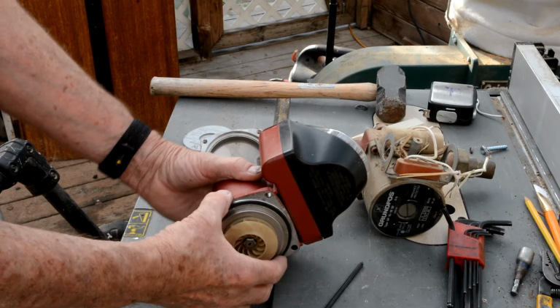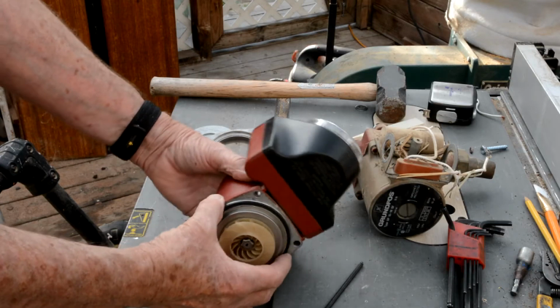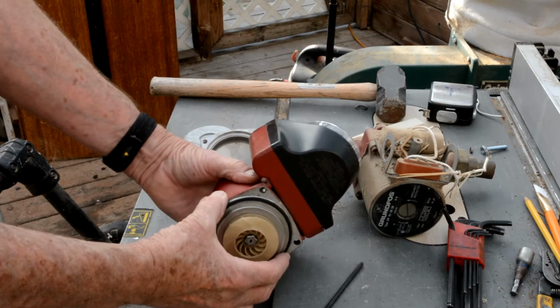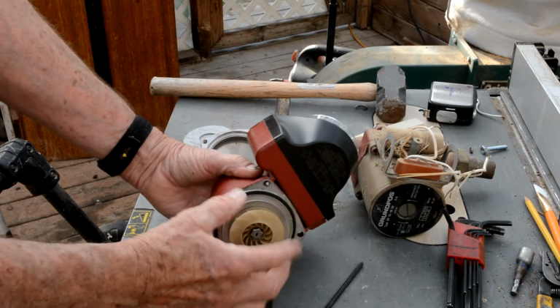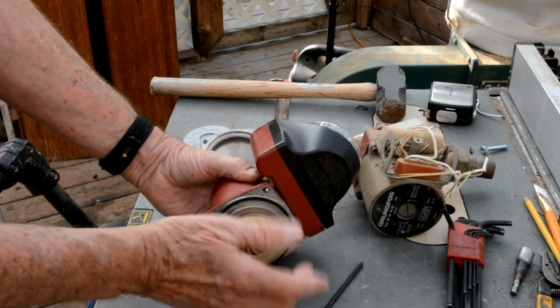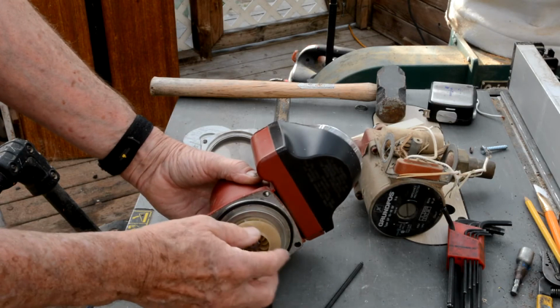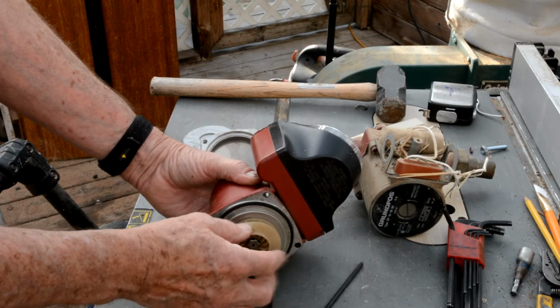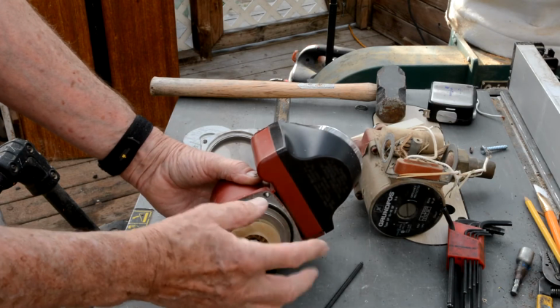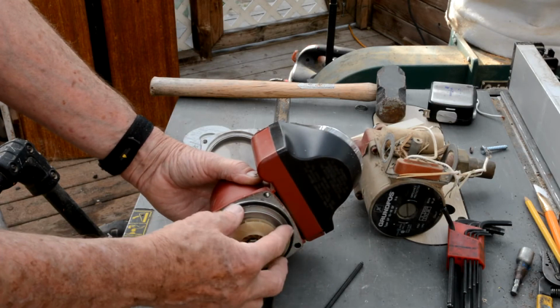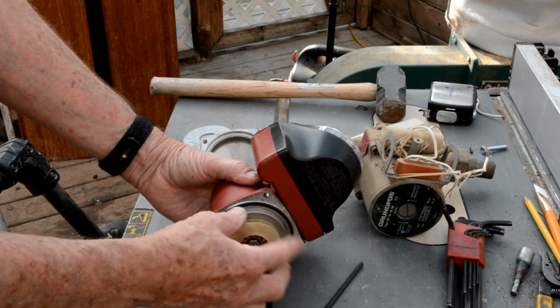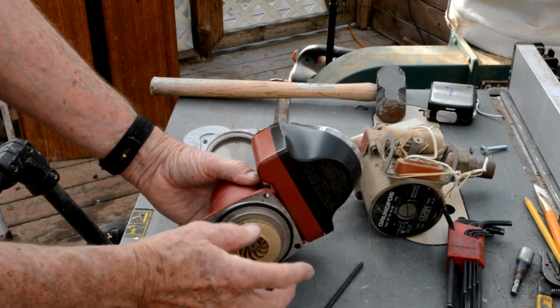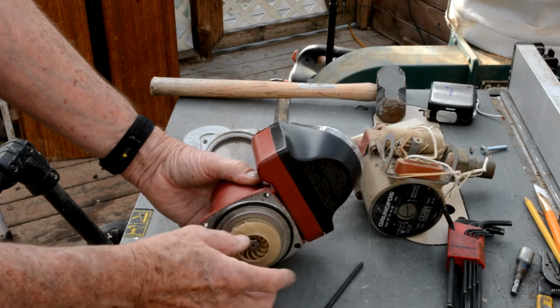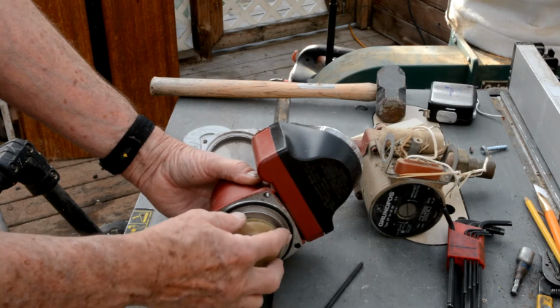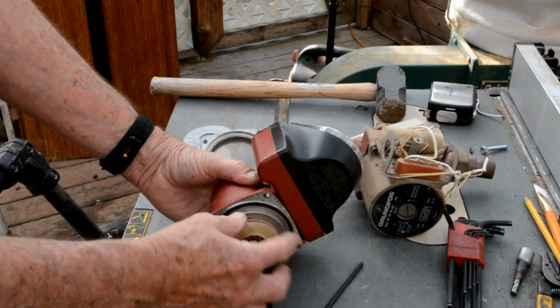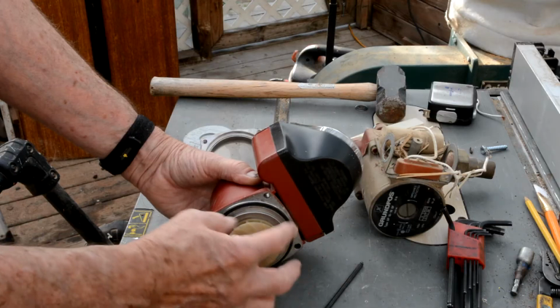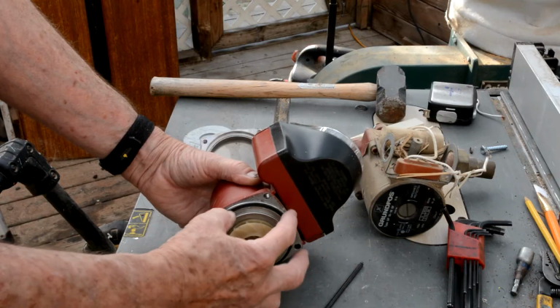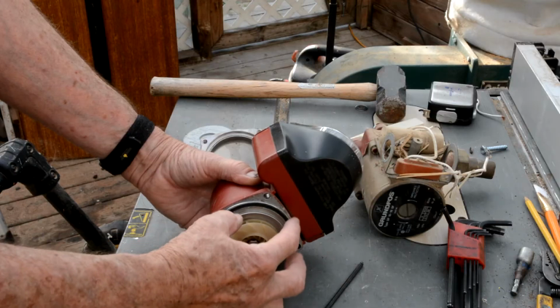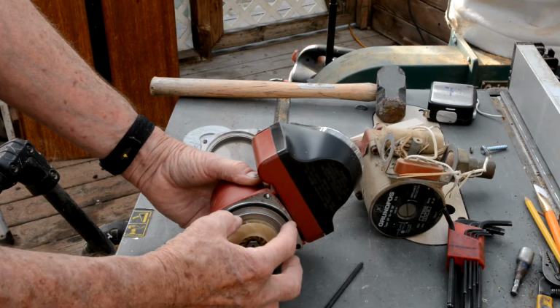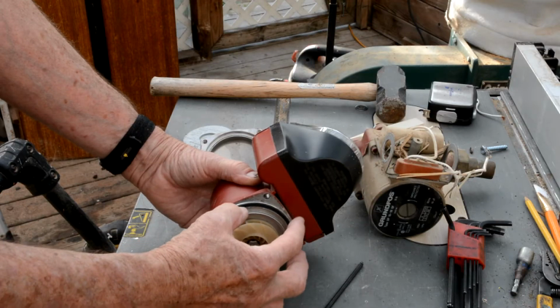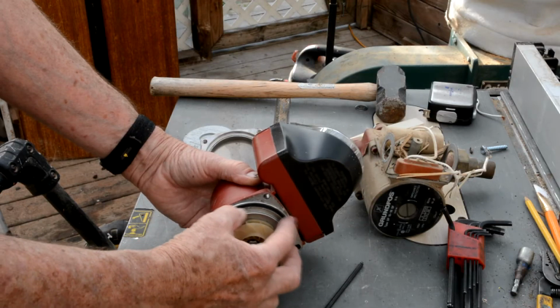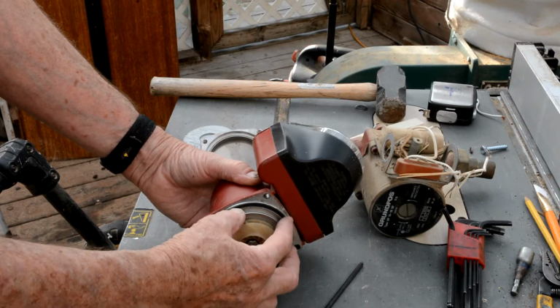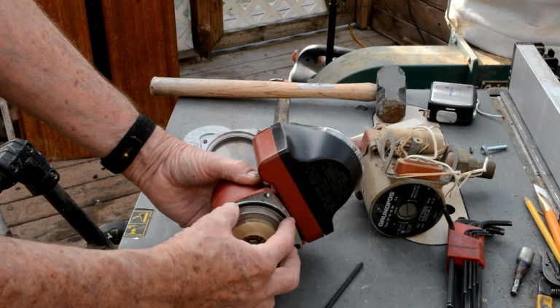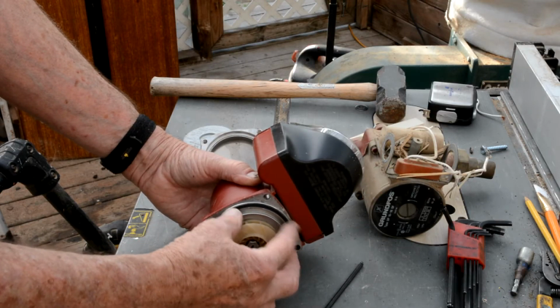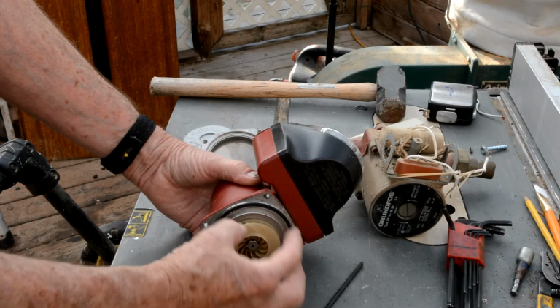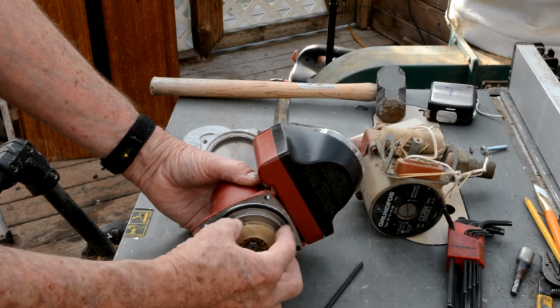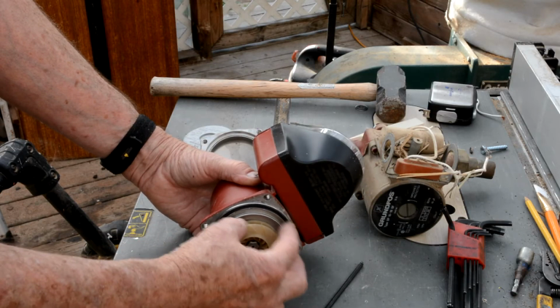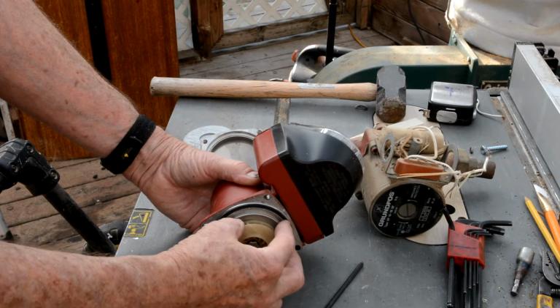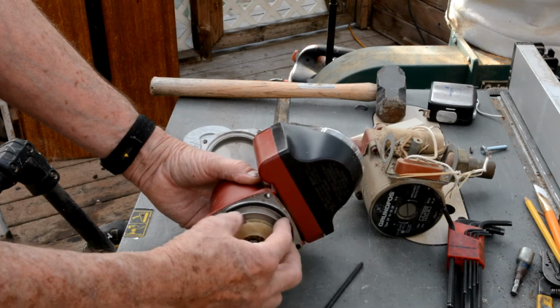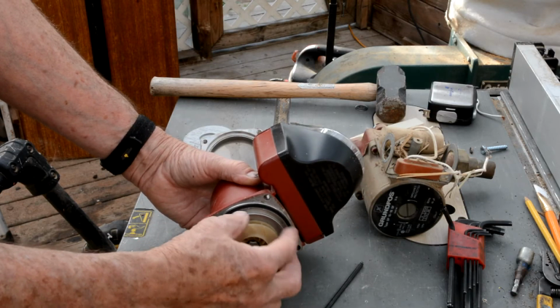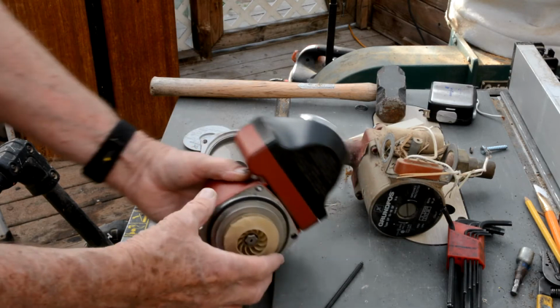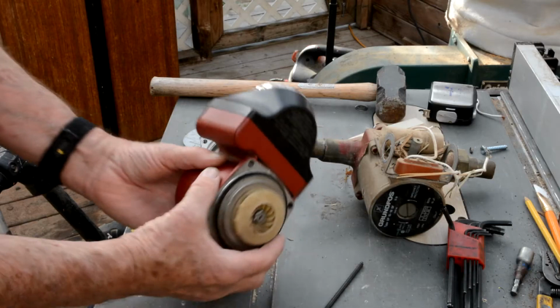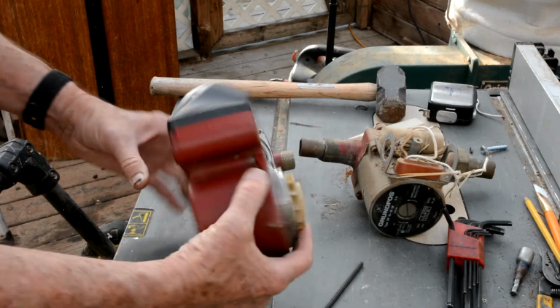I would call this overhauling the pump, but all you're doing is changing the cartridge. Grundfoss calls this portion here the cartridge — I'll show you.